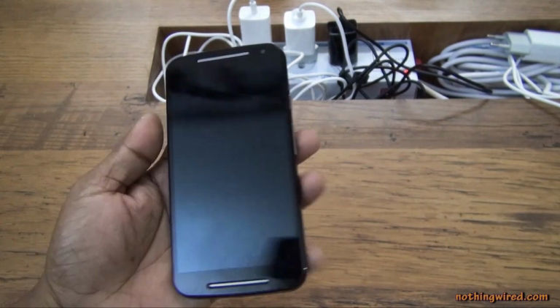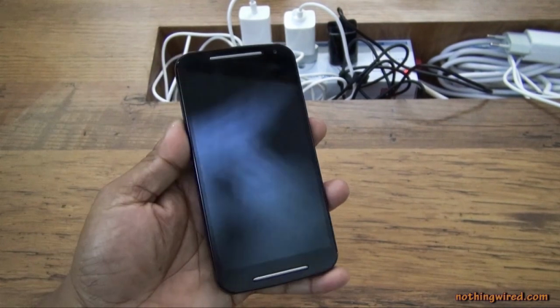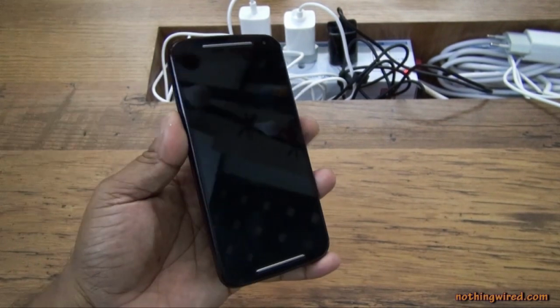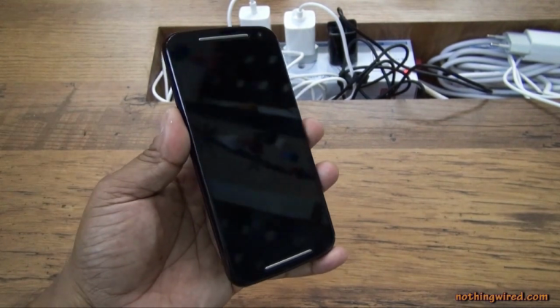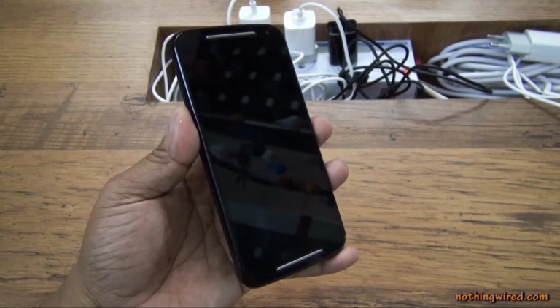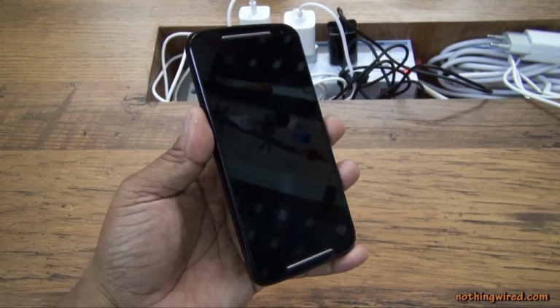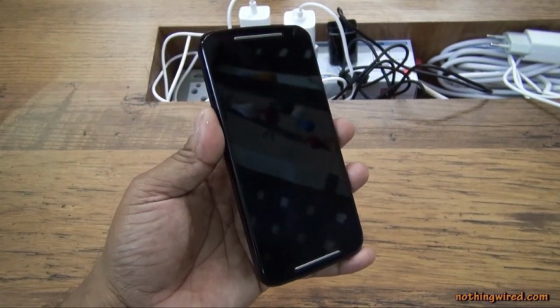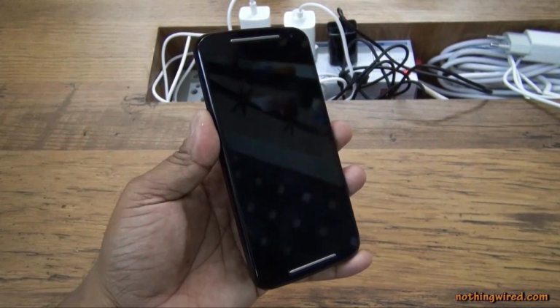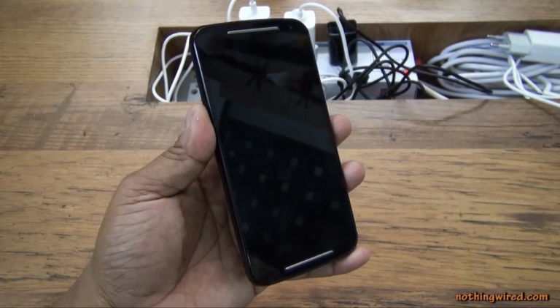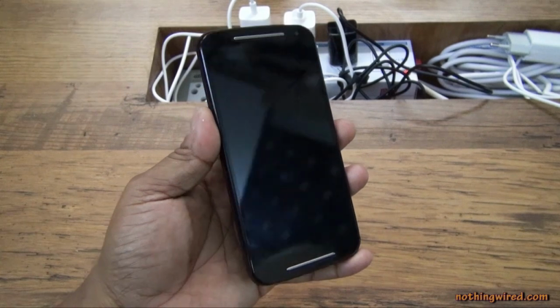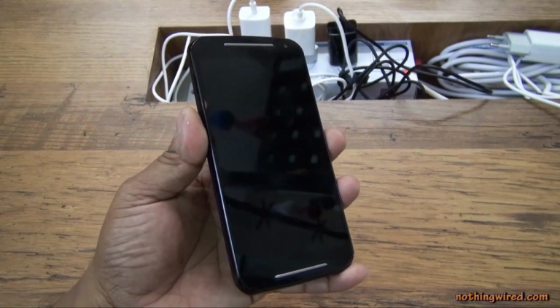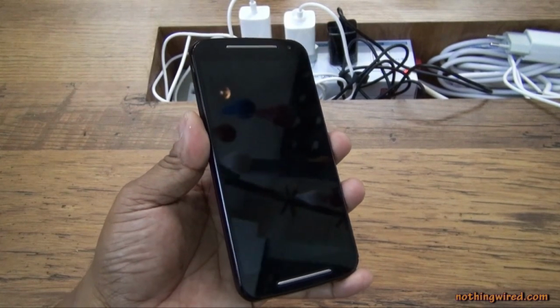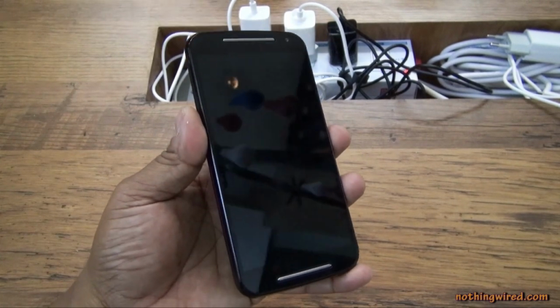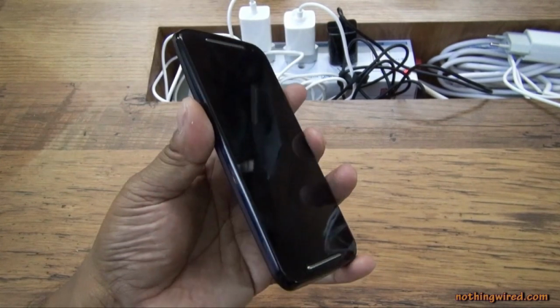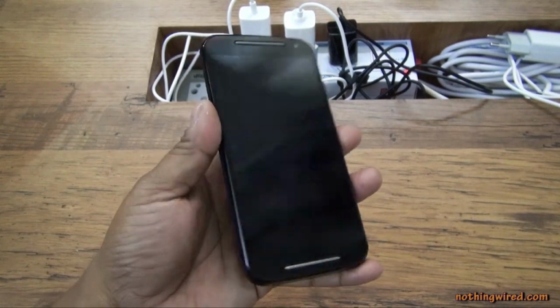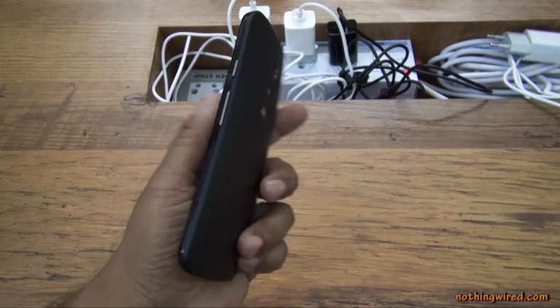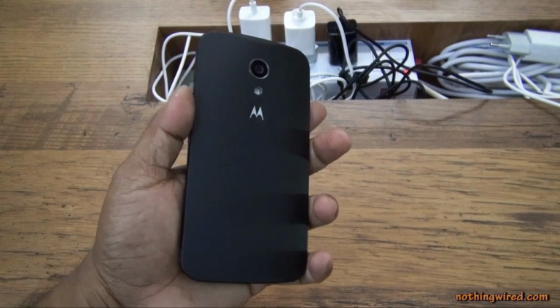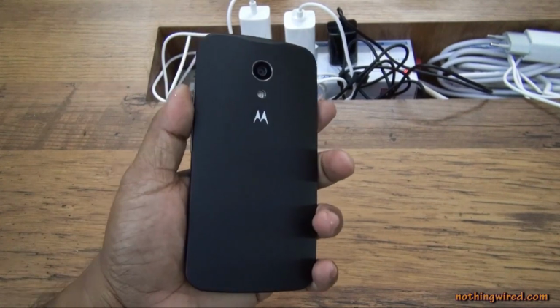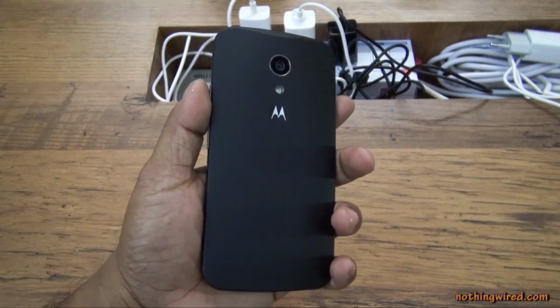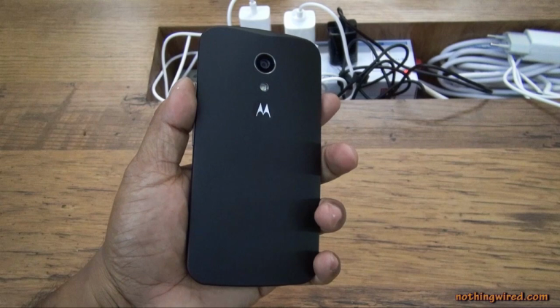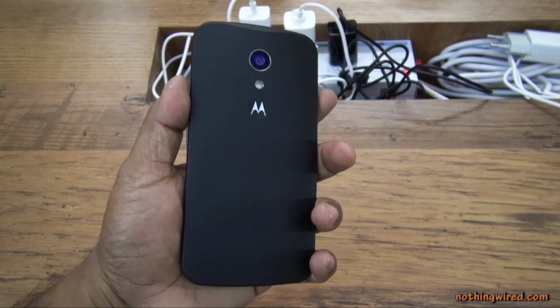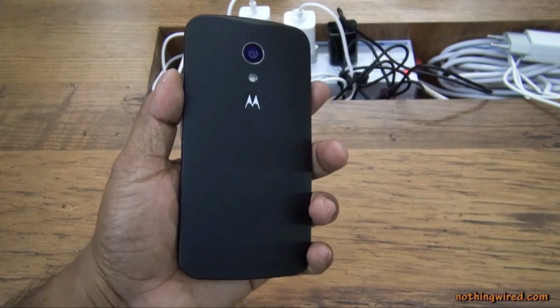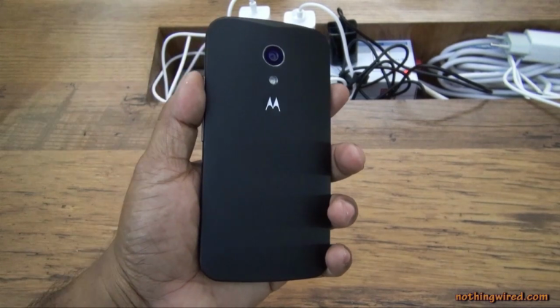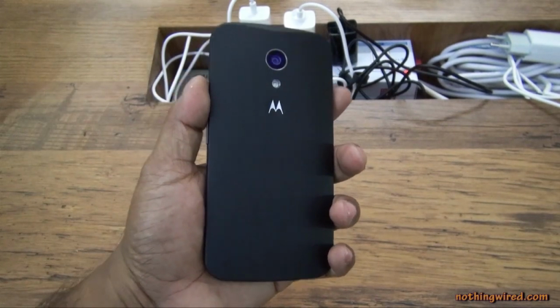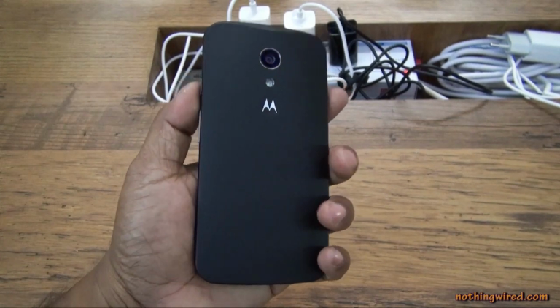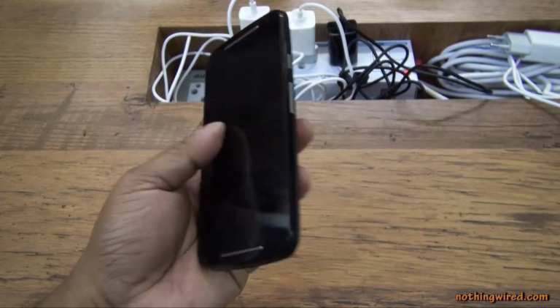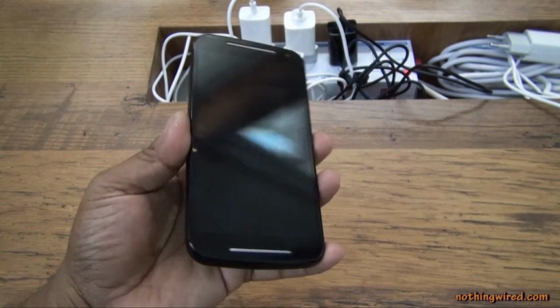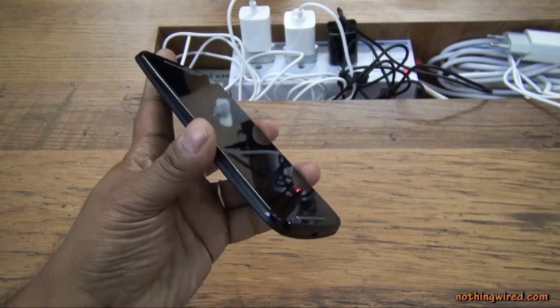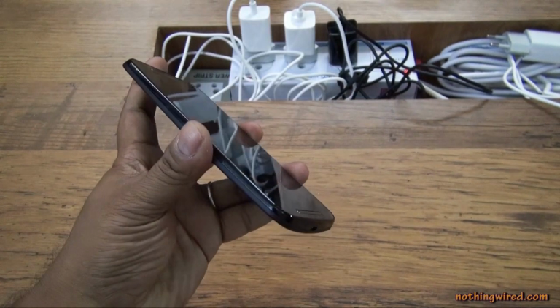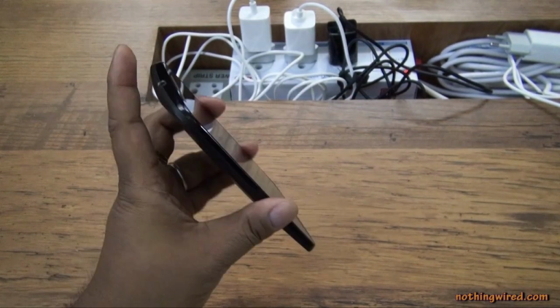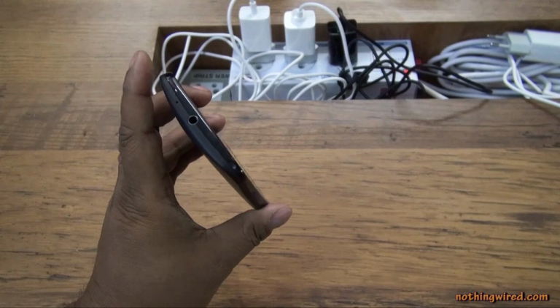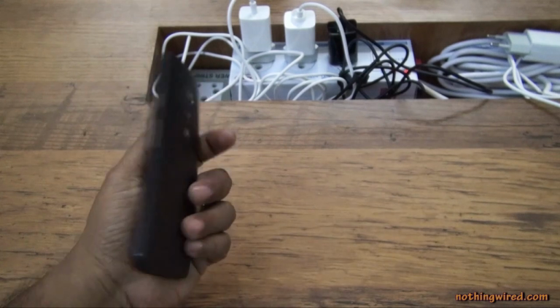Then you have the 5MP camera accompanied by an LED flash and the Motorola branding on the back. Spec-wise it doesn't change much either — it's powered by the same Snapdragon 400 chipset and also has 1GB RAM. Different storage options are available, but this one is 16GB and supports a micro SD card.